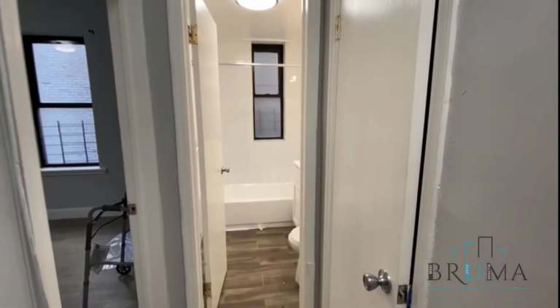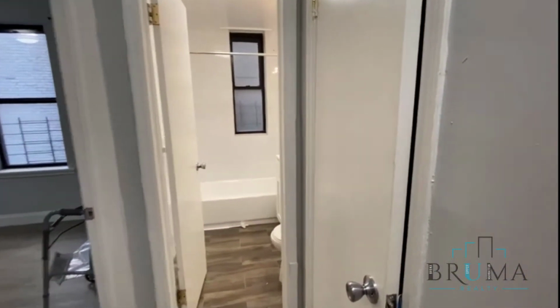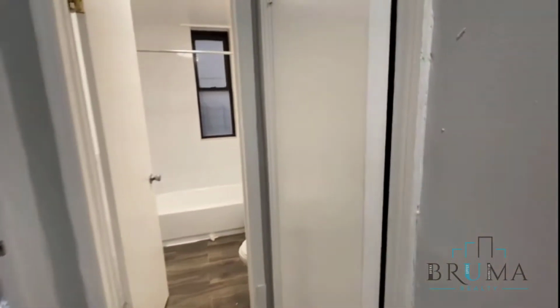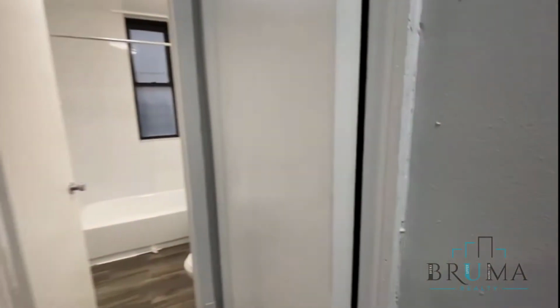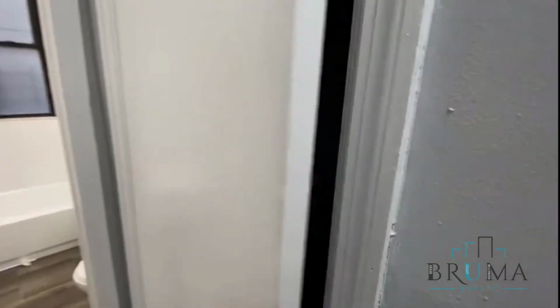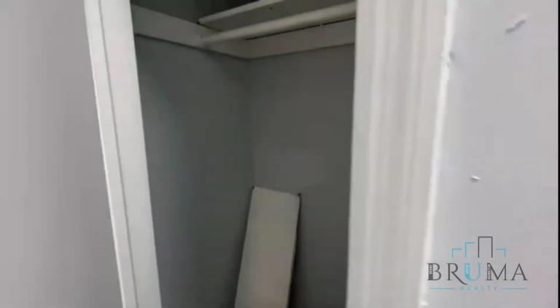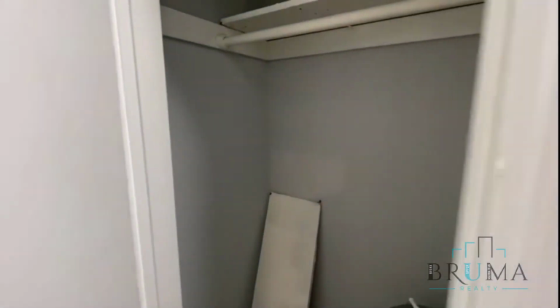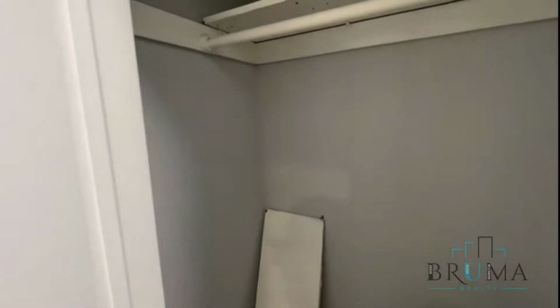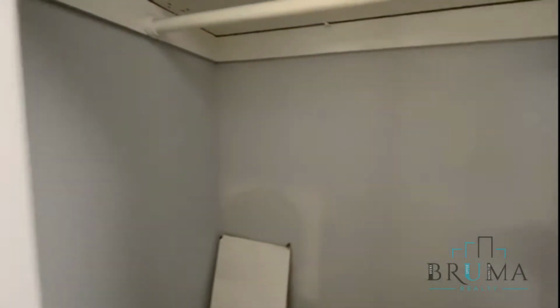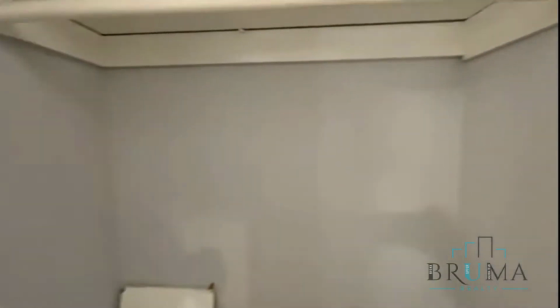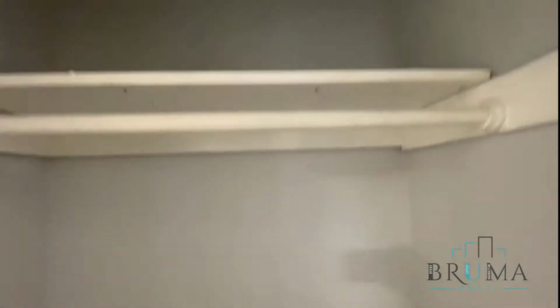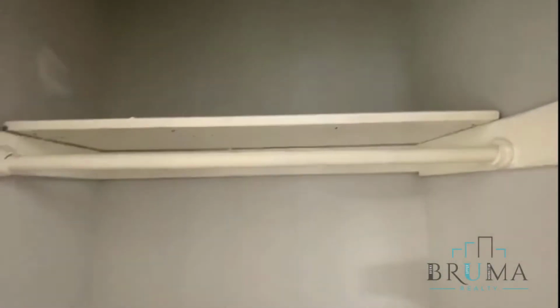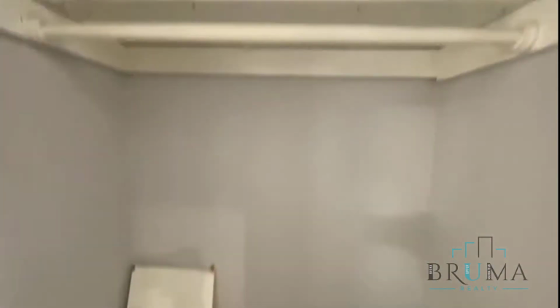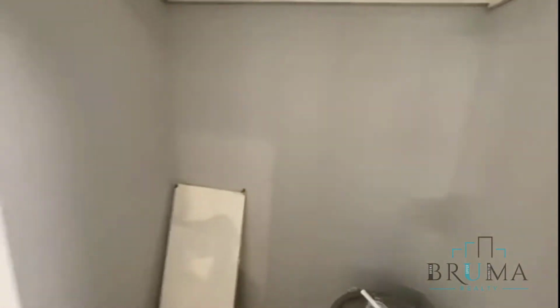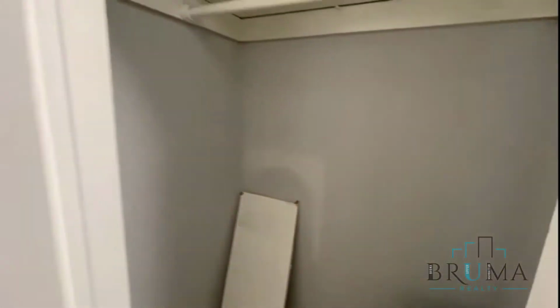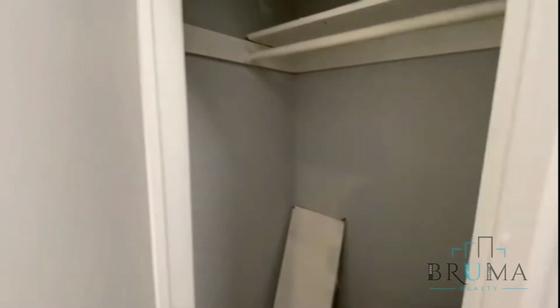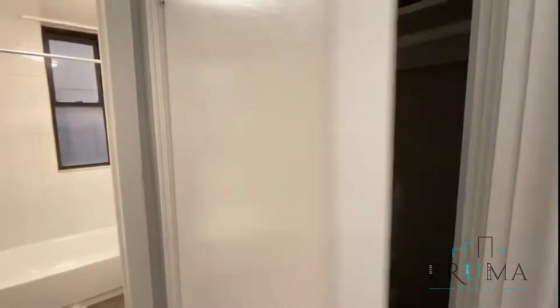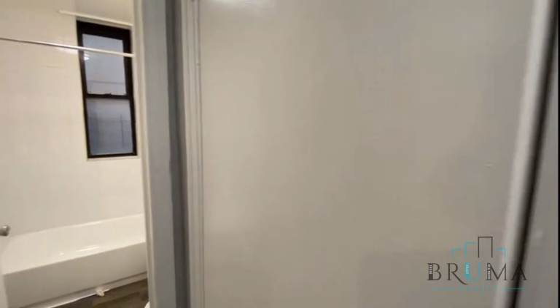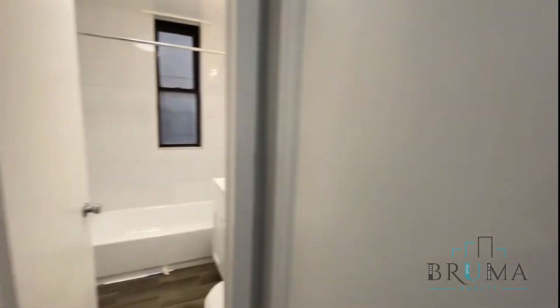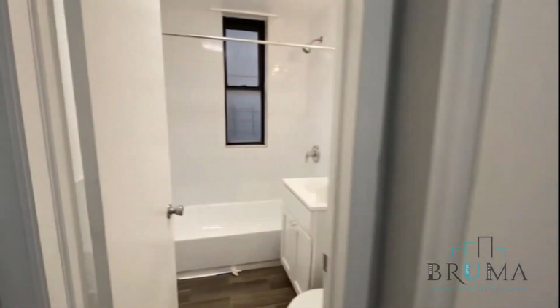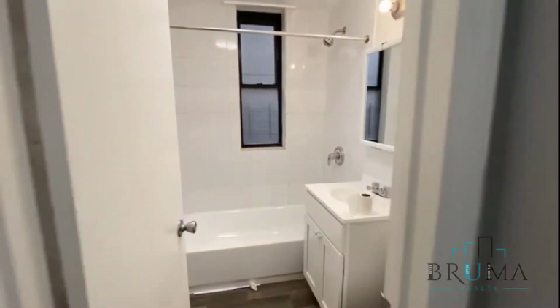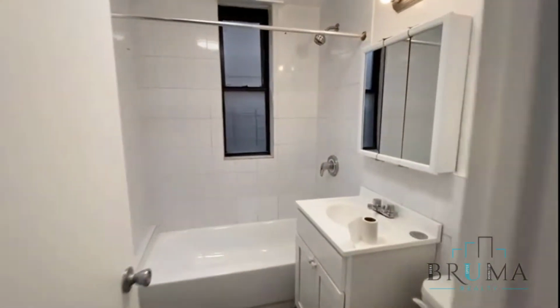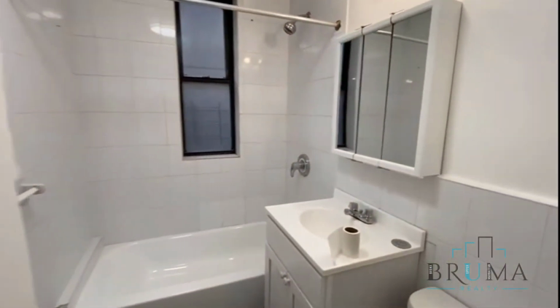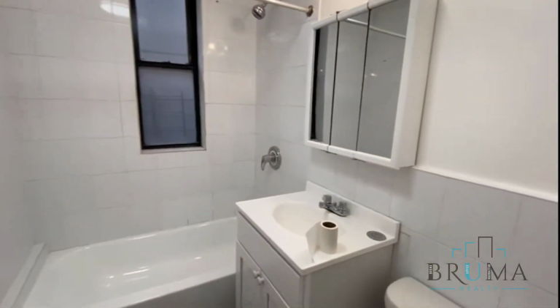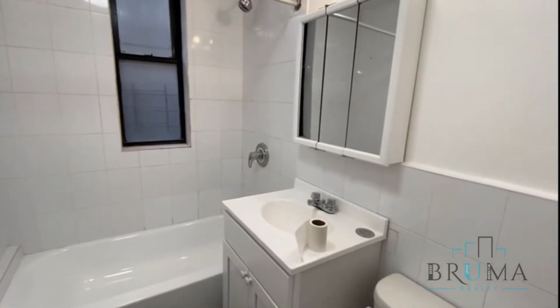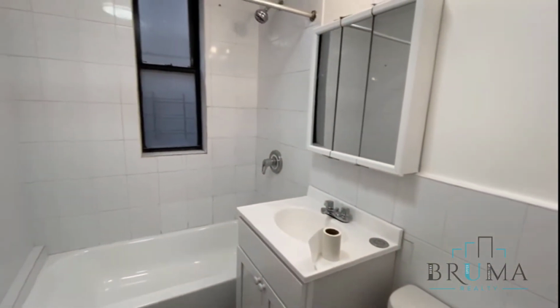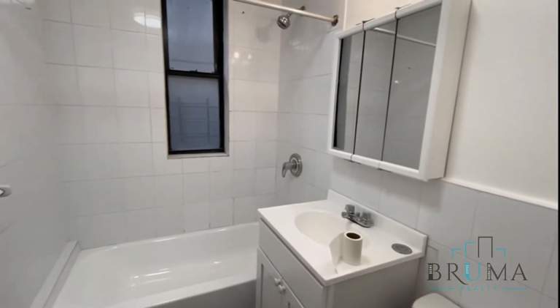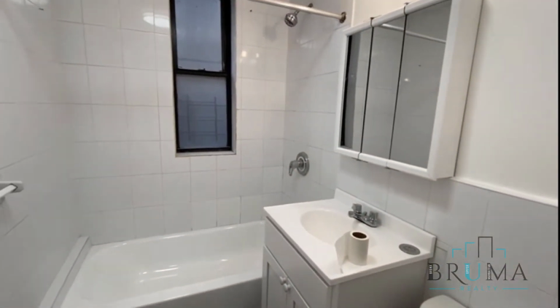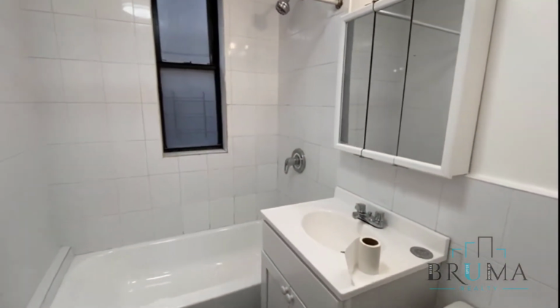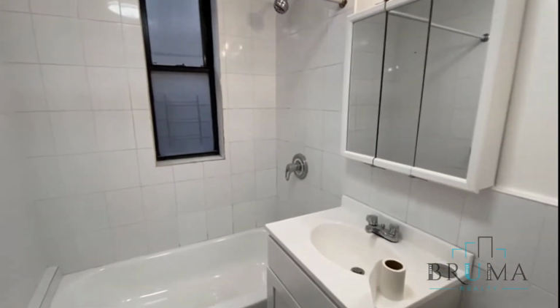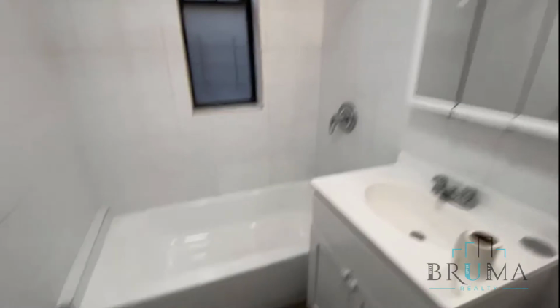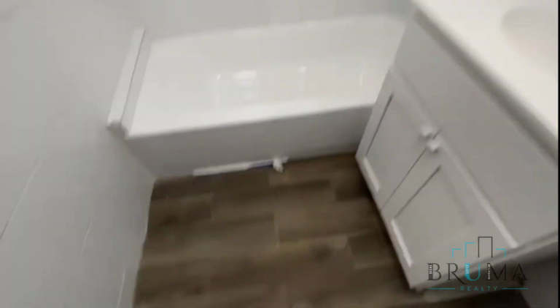To the right we have a closet — a very deep closet. And then we have the bathroom: a nice sized bathroom, fully tiled.